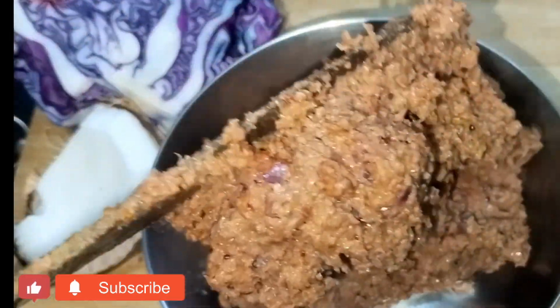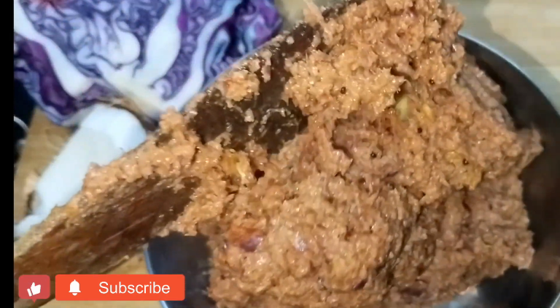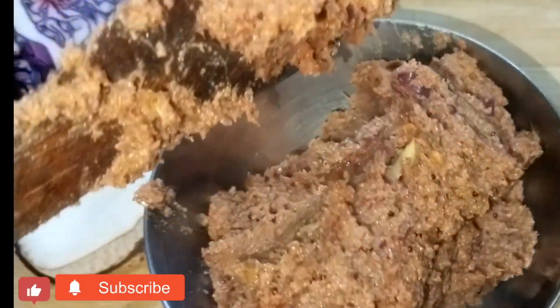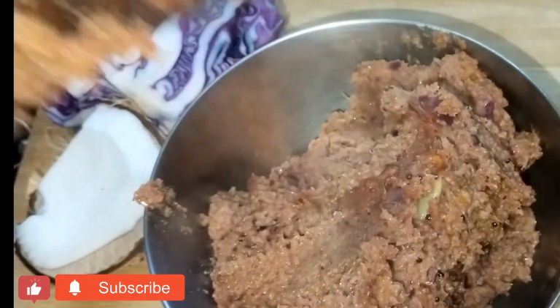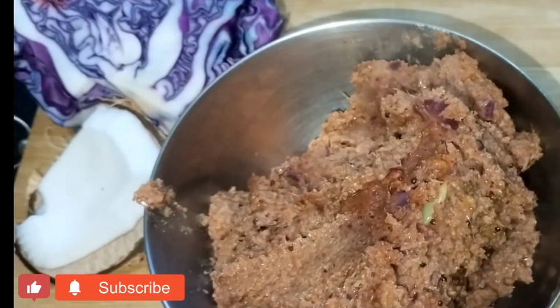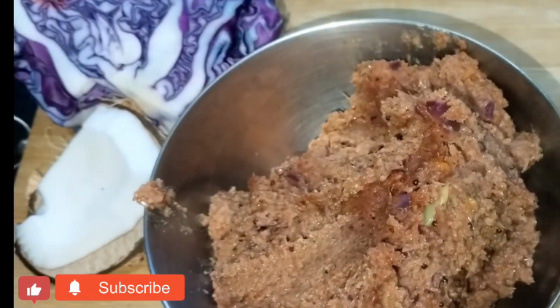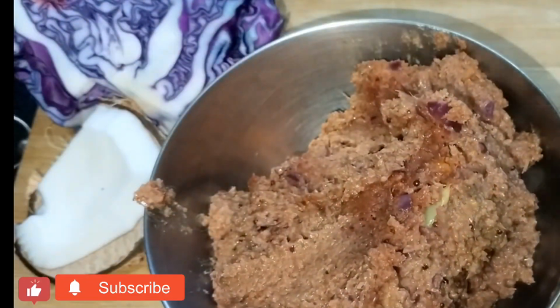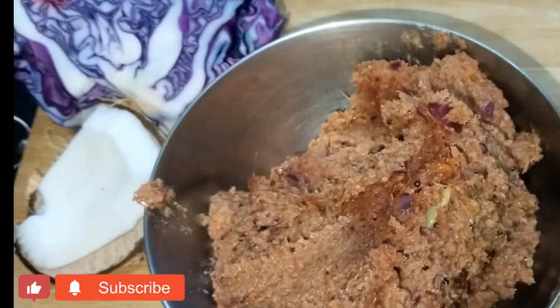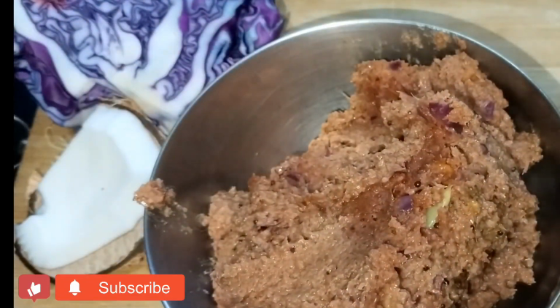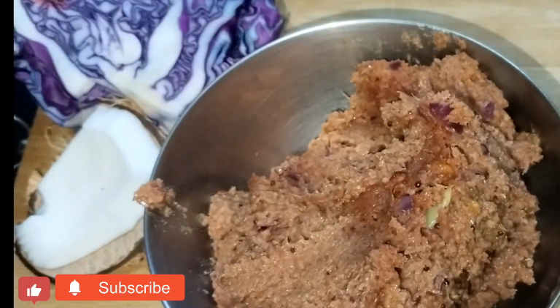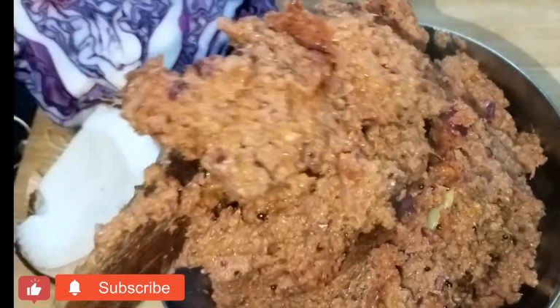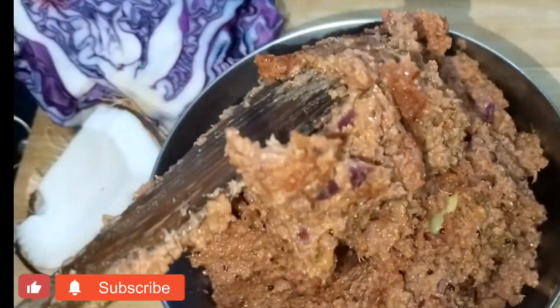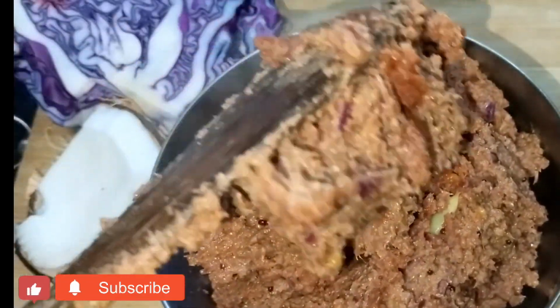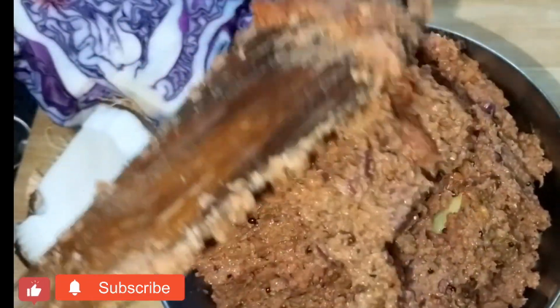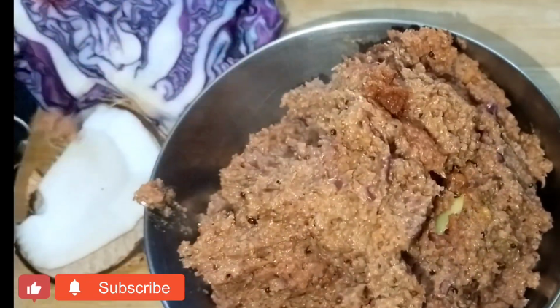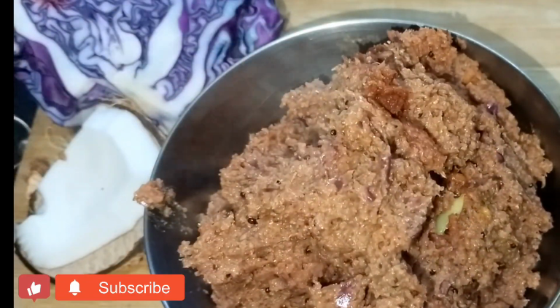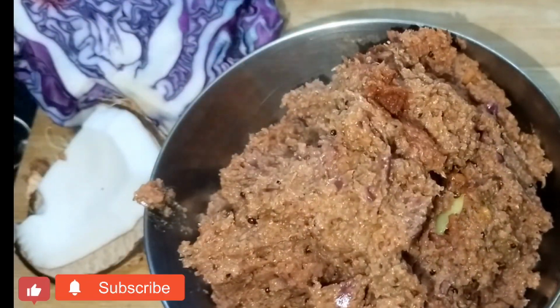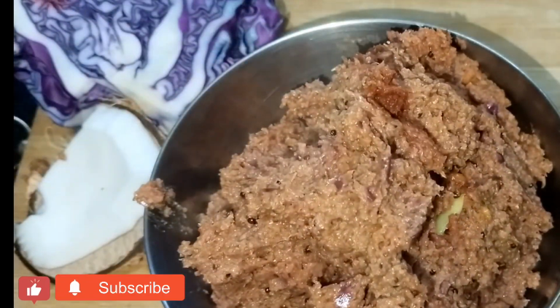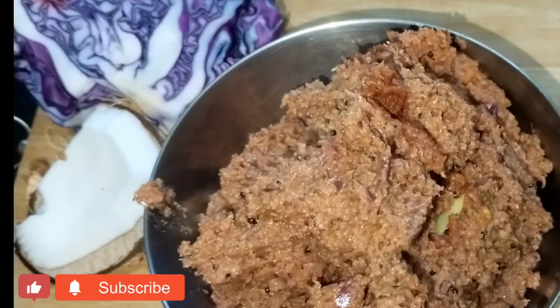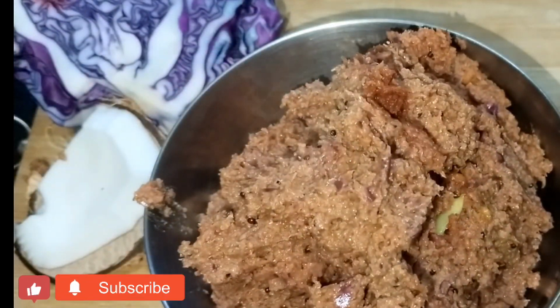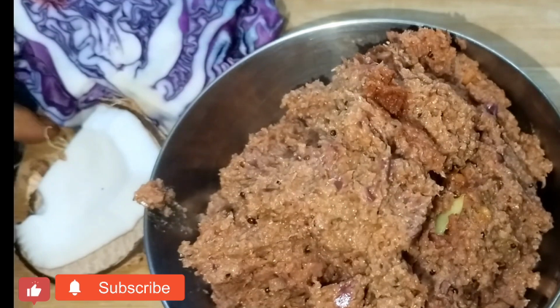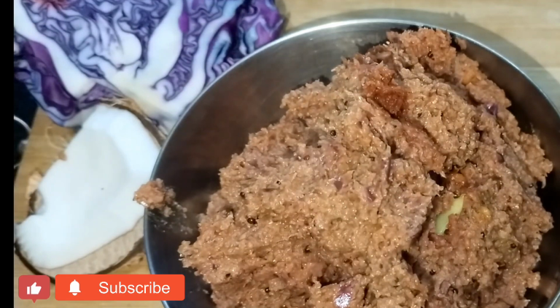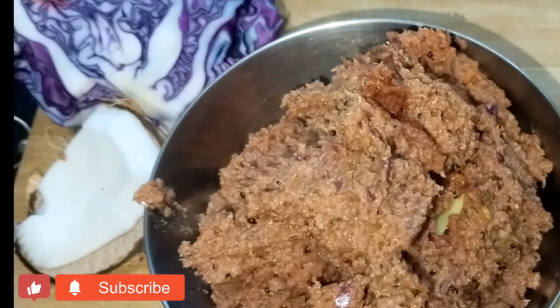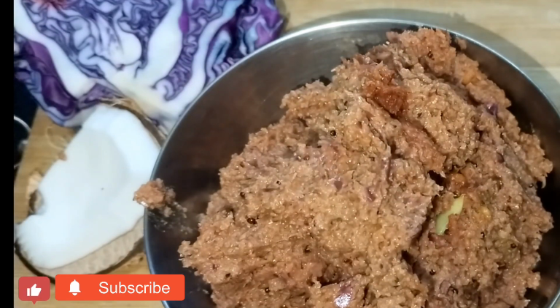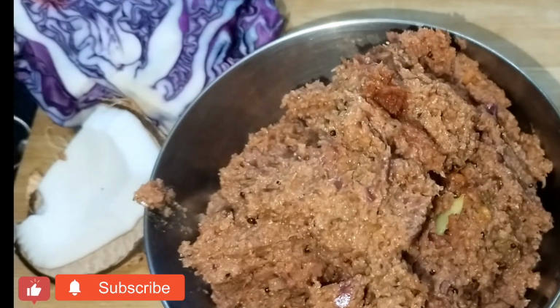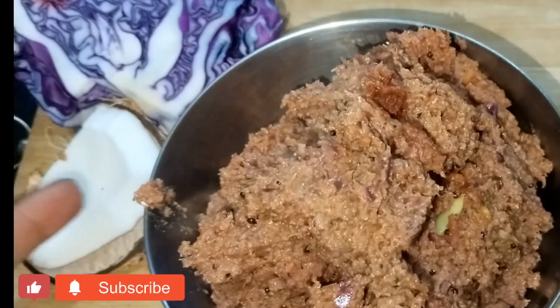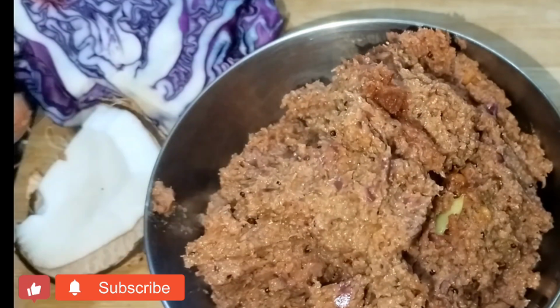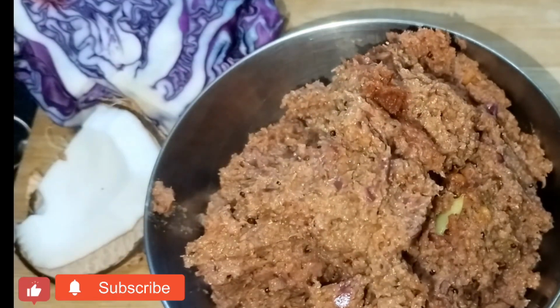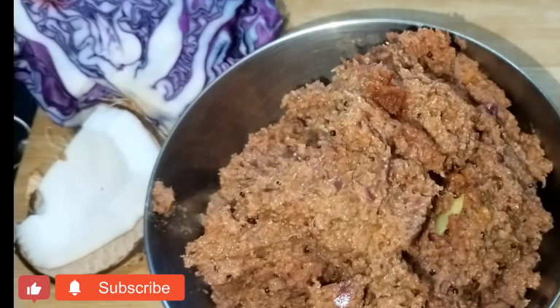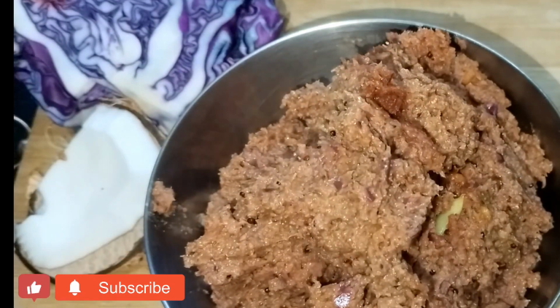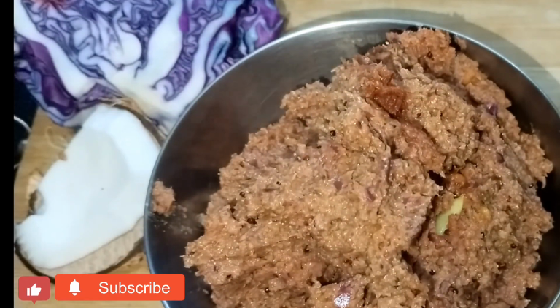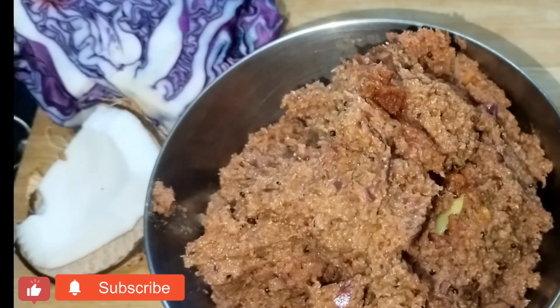I am going to cook purple cabbage. I am going to cook it very well.